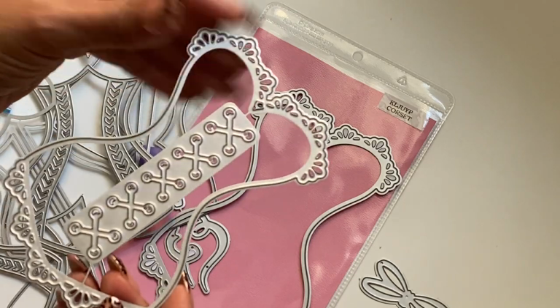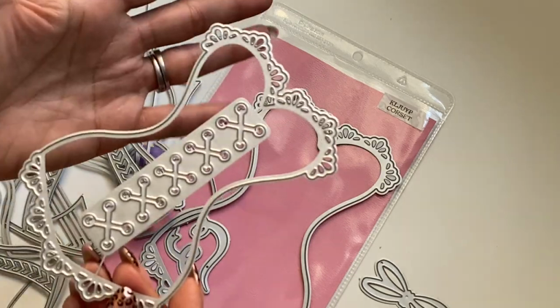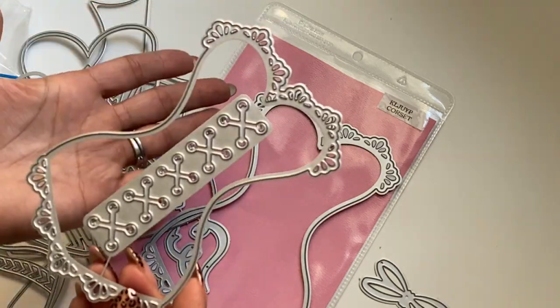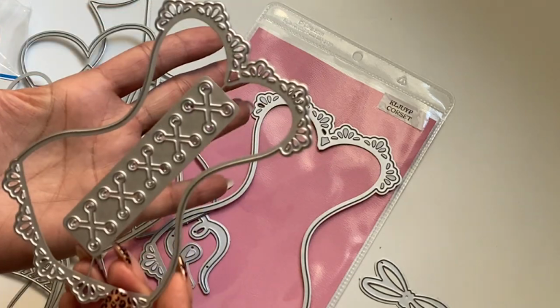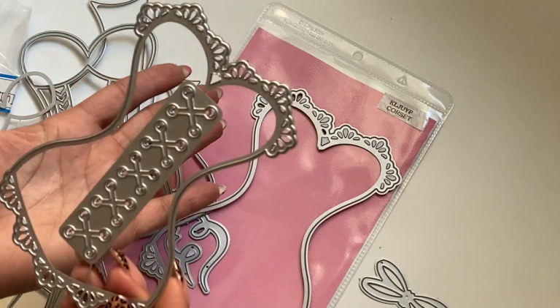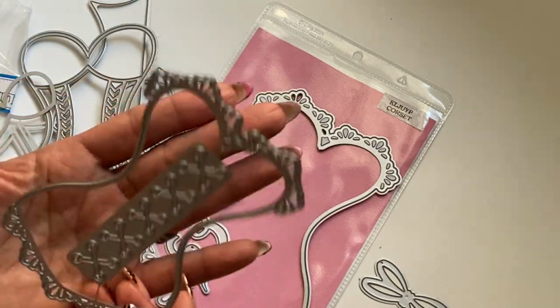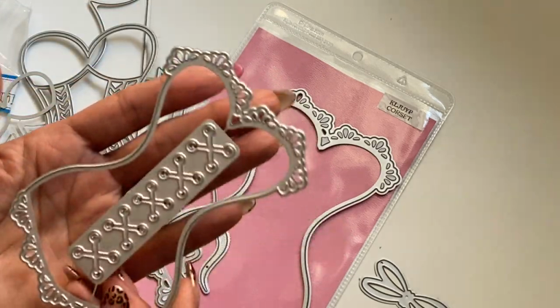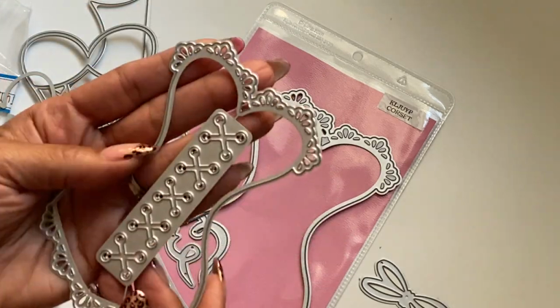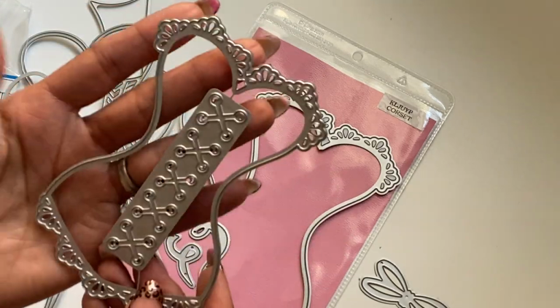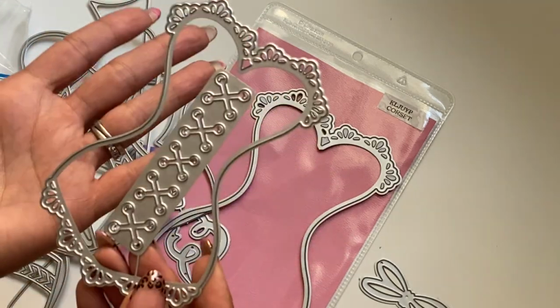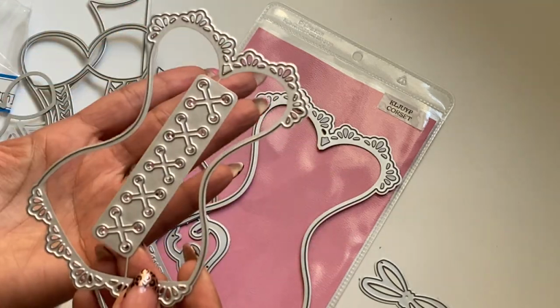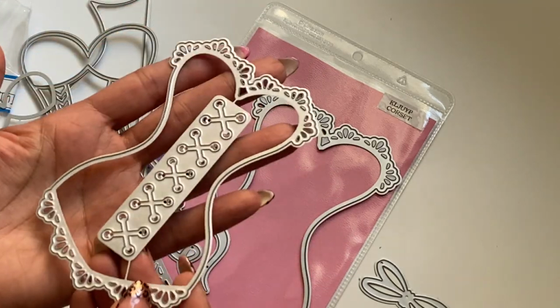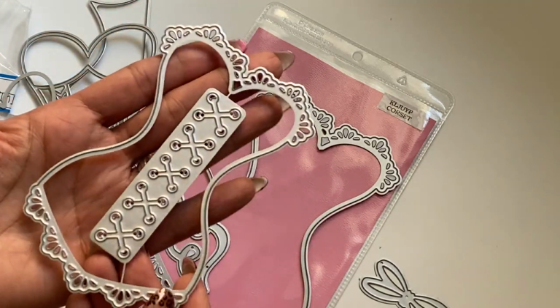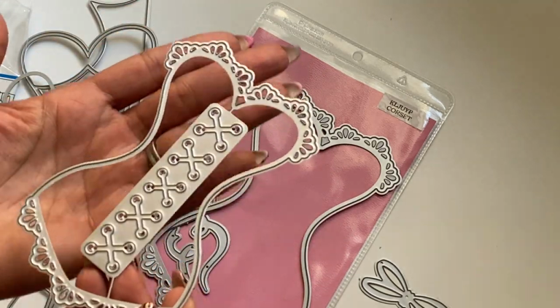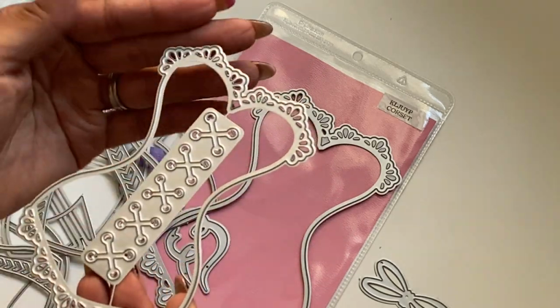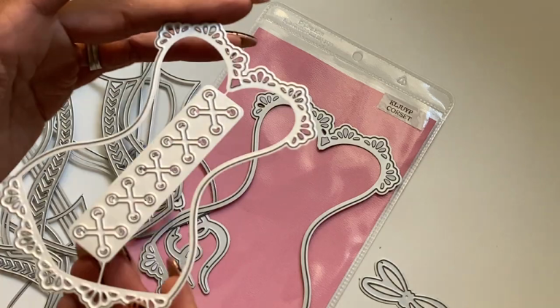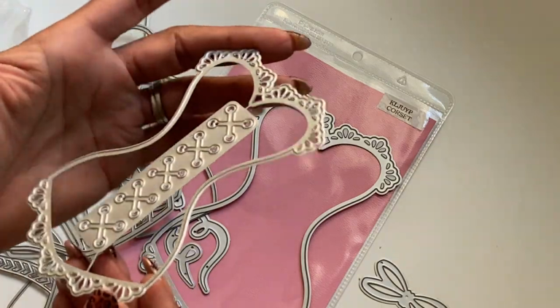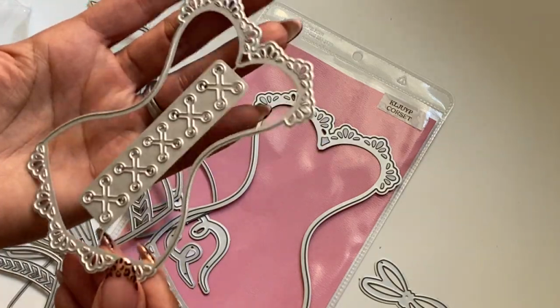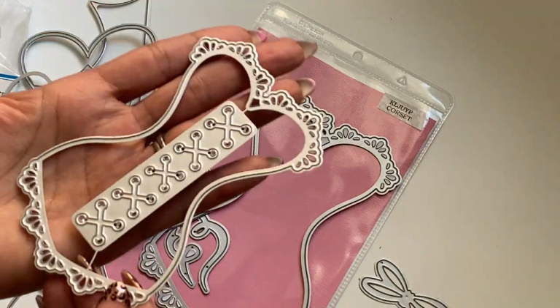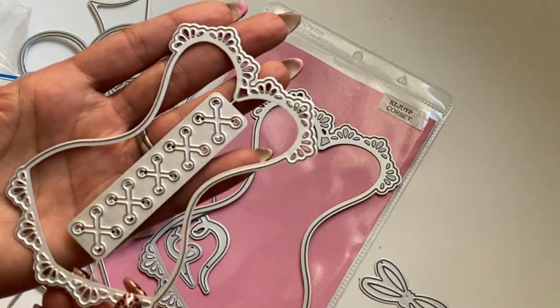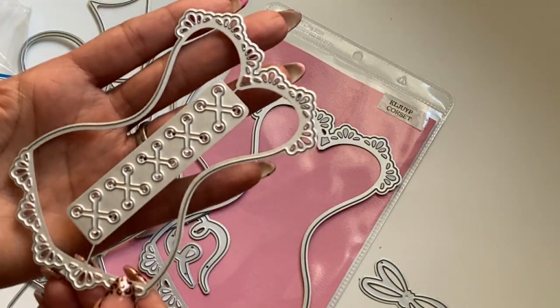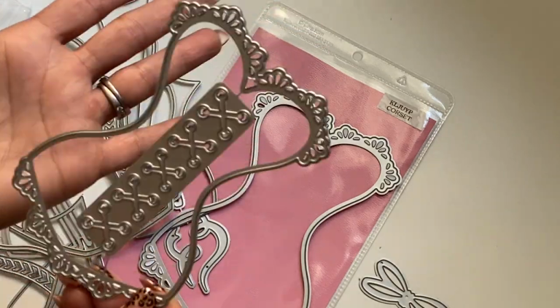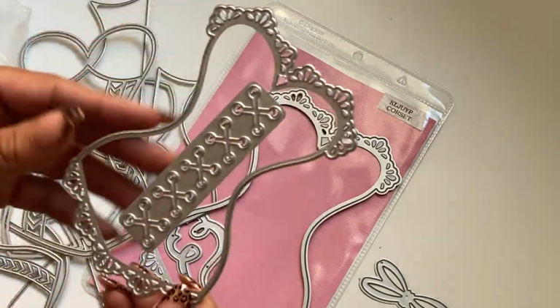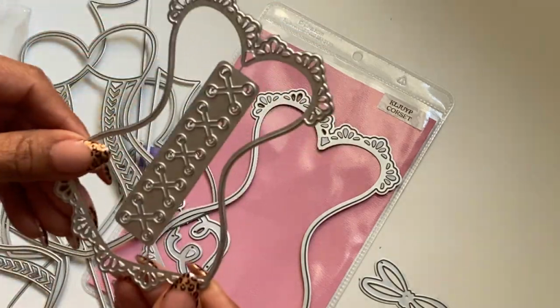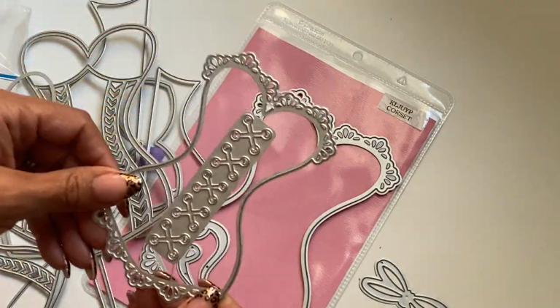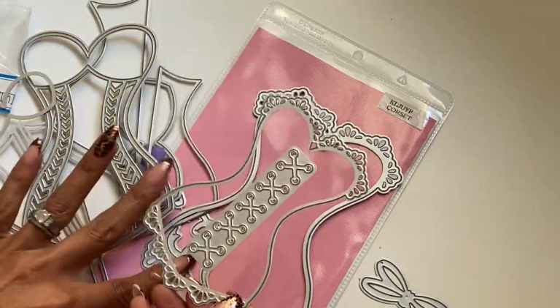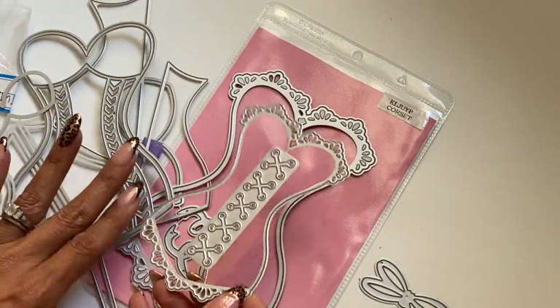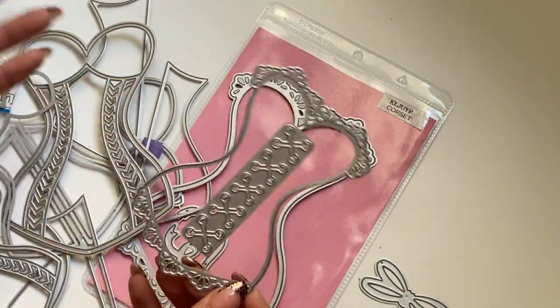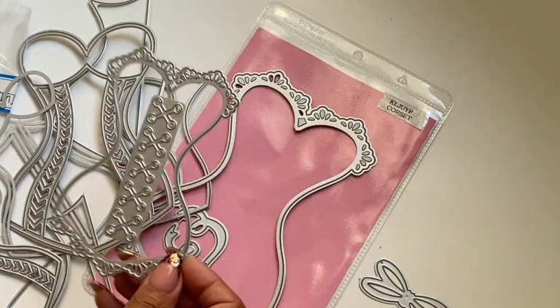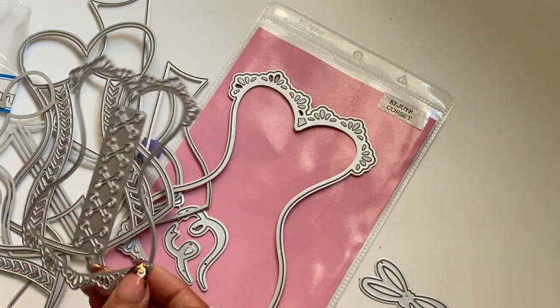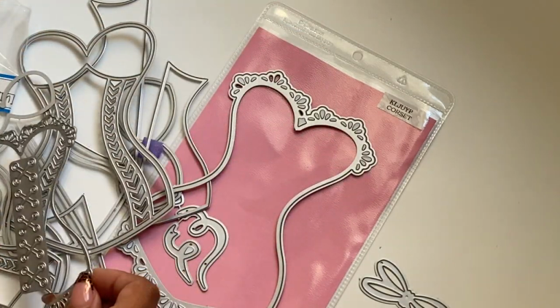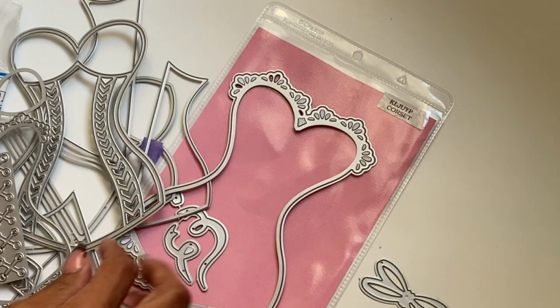This one would be a perfect size to make a gift tag. Perfect for weddings, bridesmaids, girls night out. You could even do a fun Halloween embellishment with this one. I'm really loving this die set.